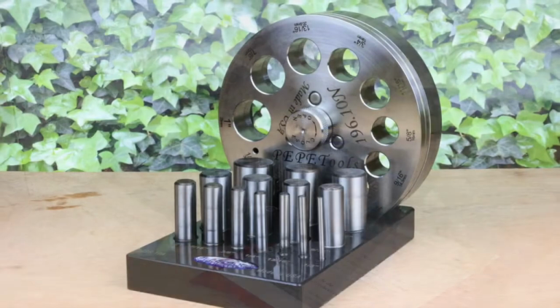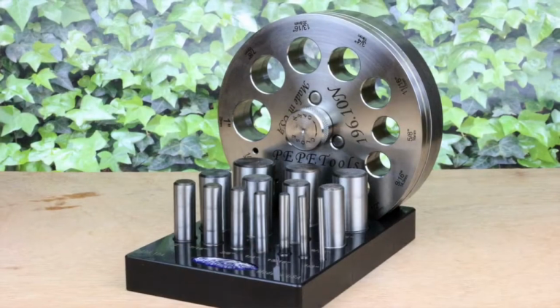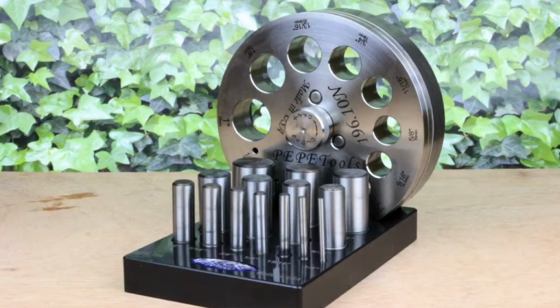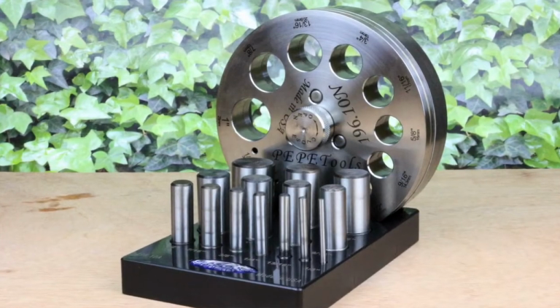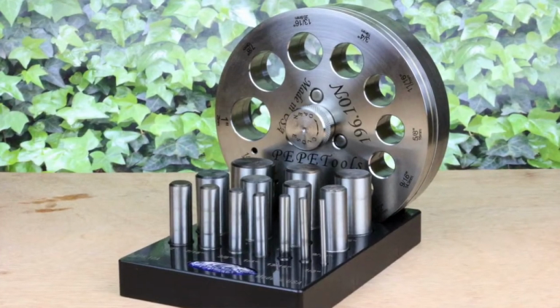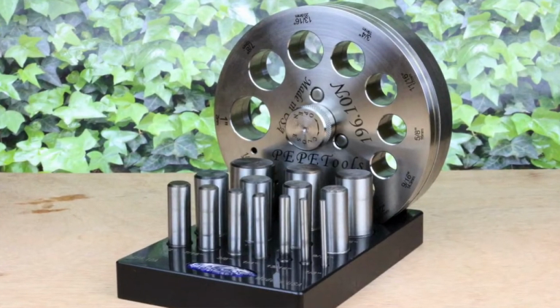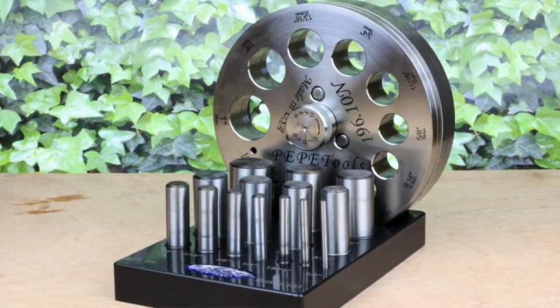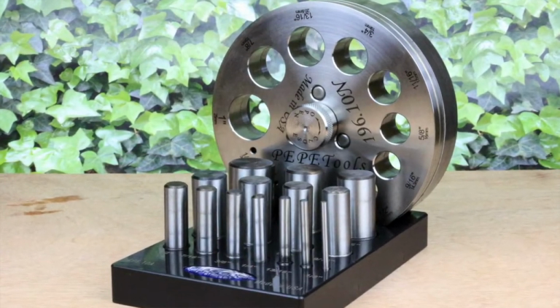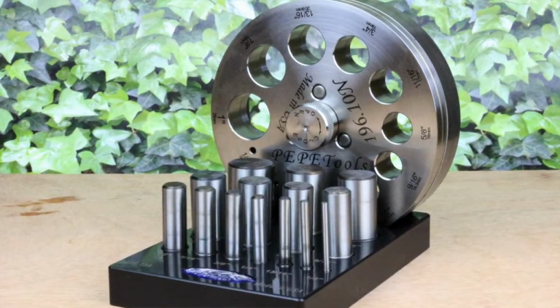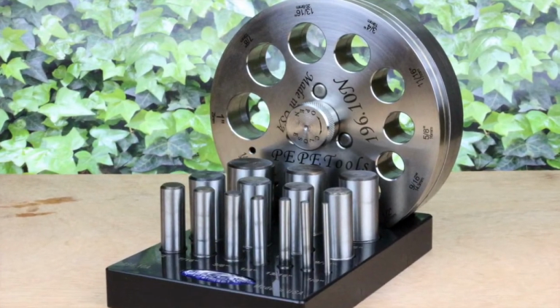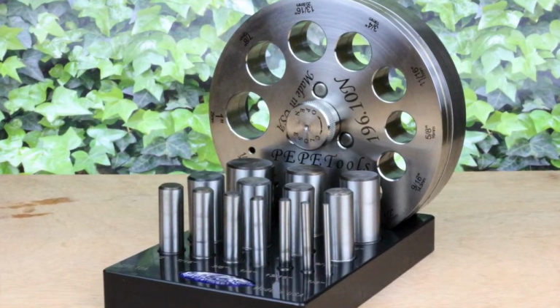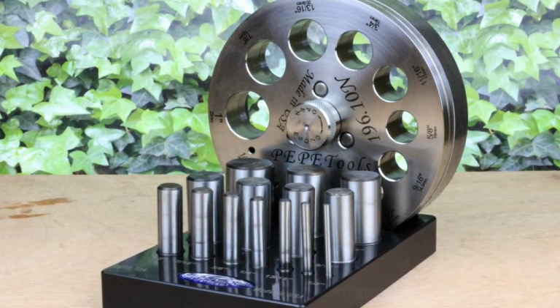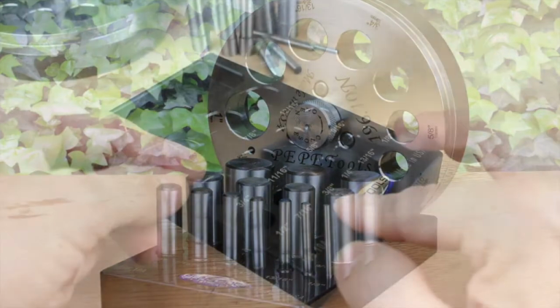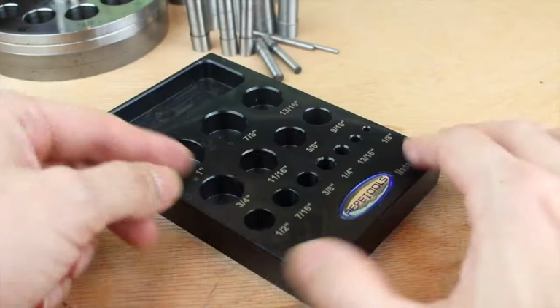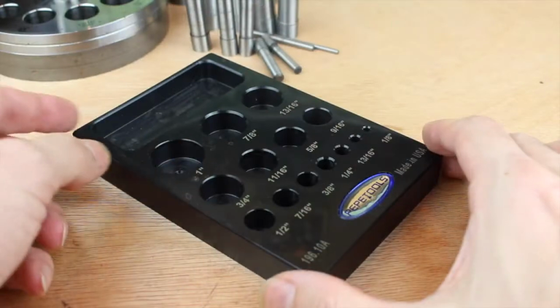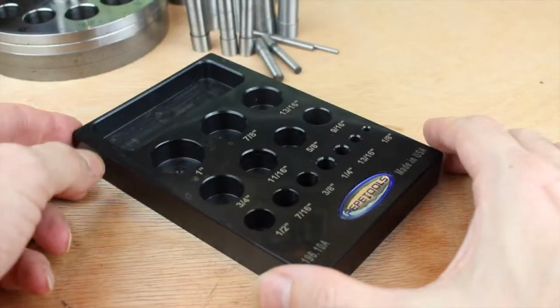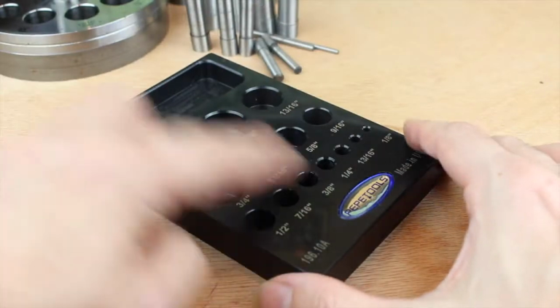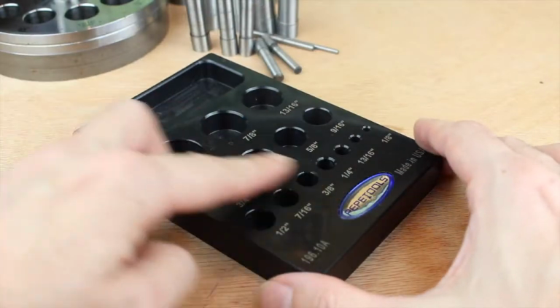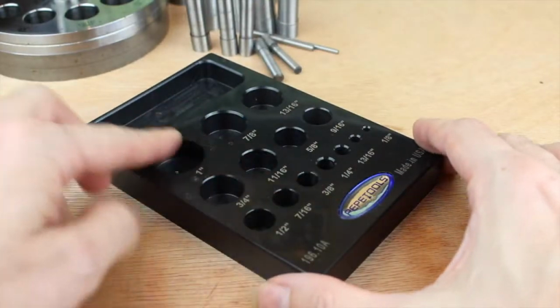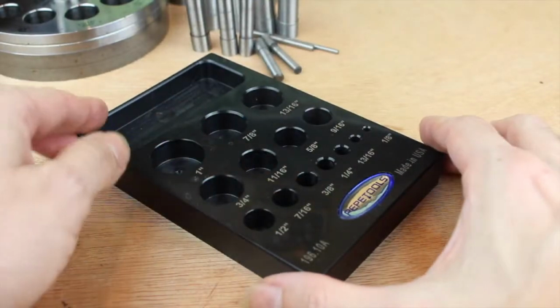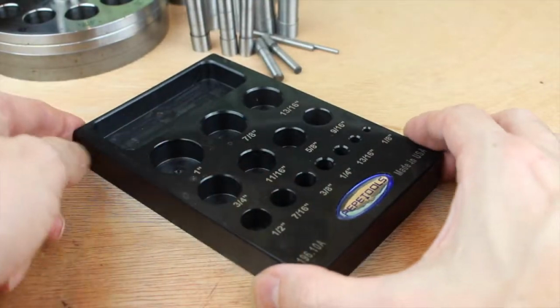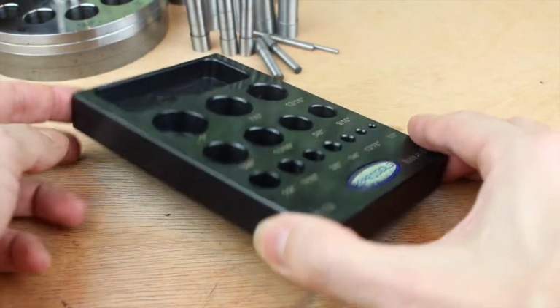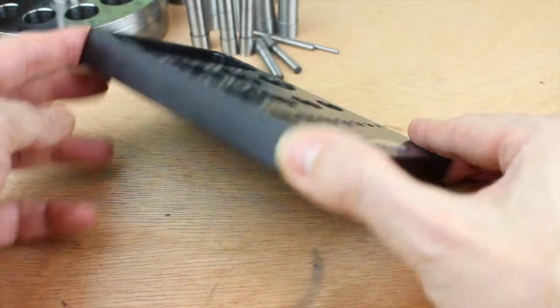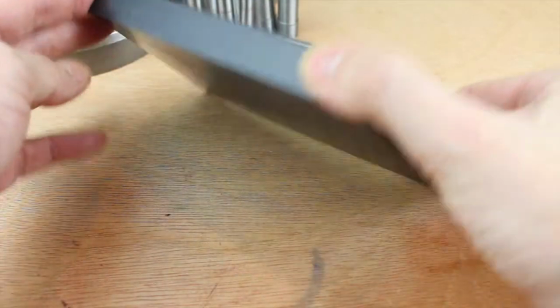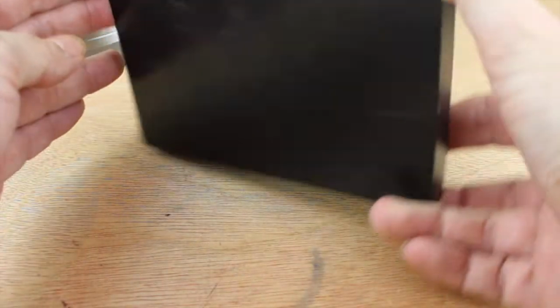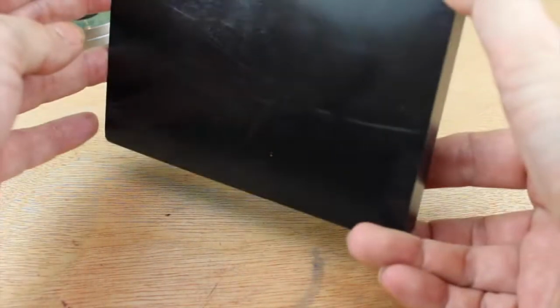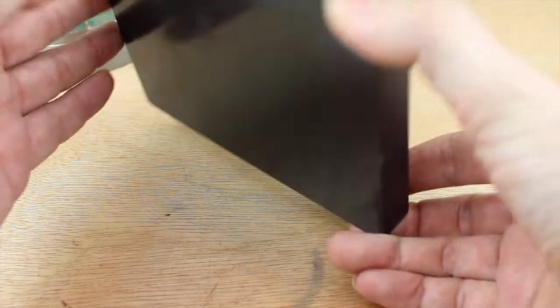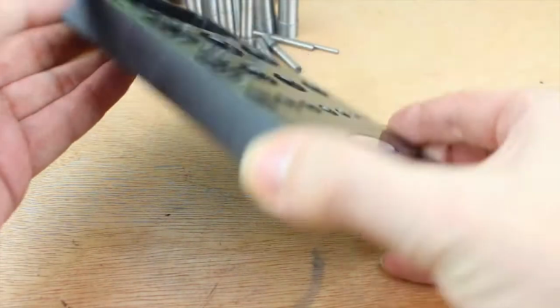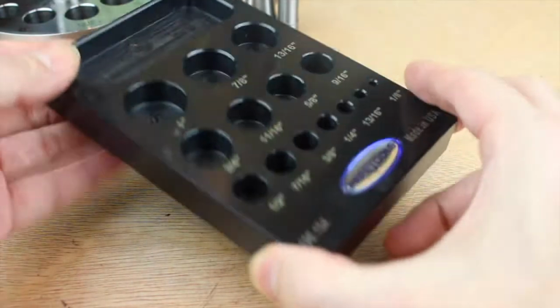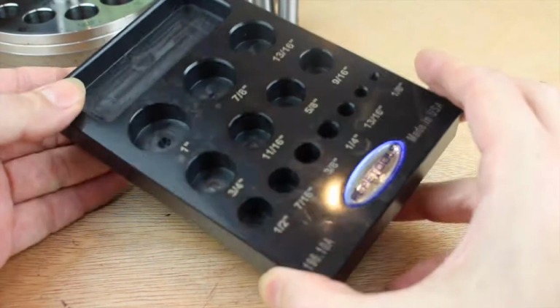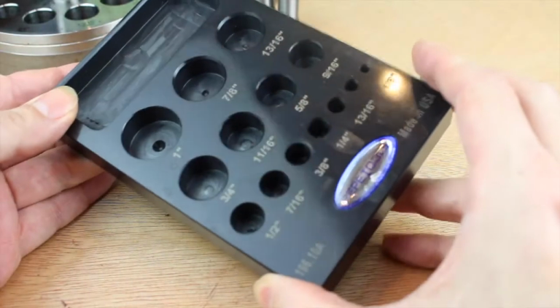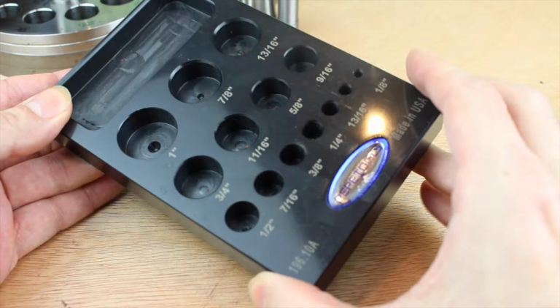There are a lot of disc cutters, so why buy a Pepe? Take a look at the base here. The originals were powder coated aluminium — superb quality.